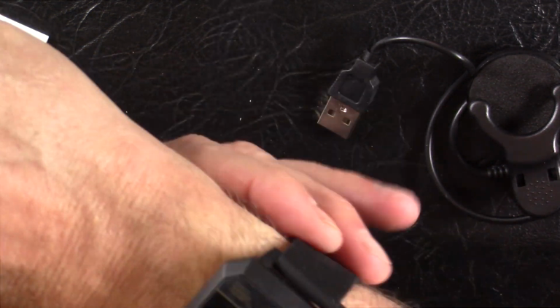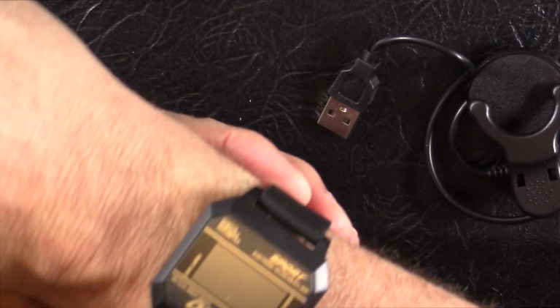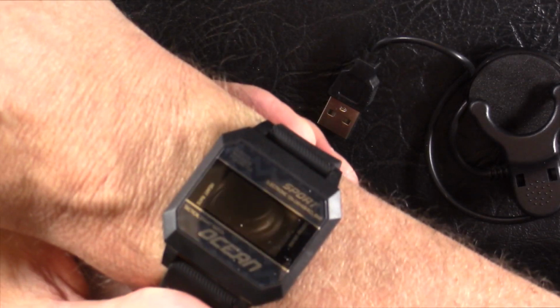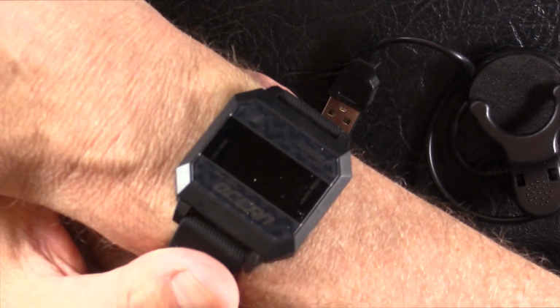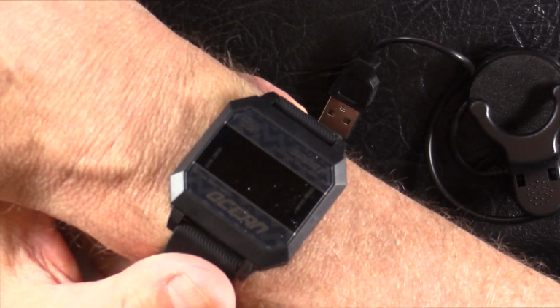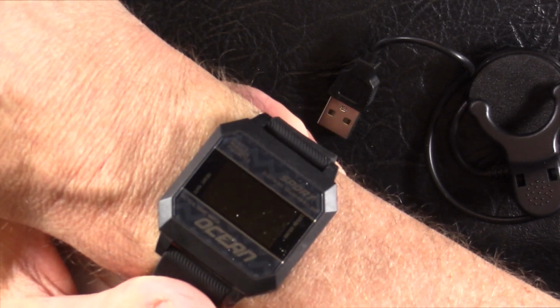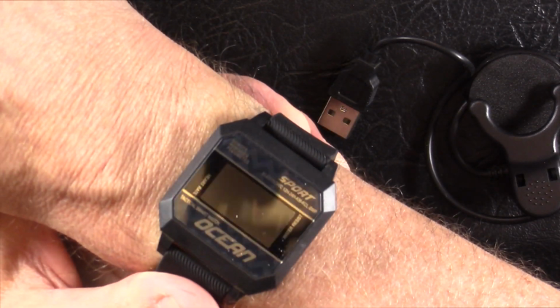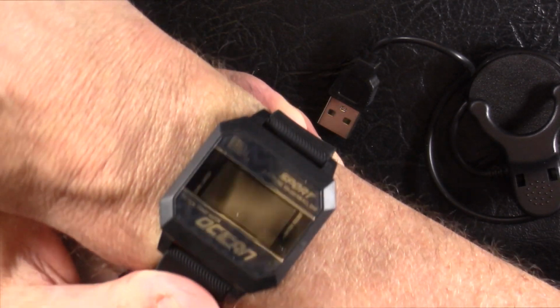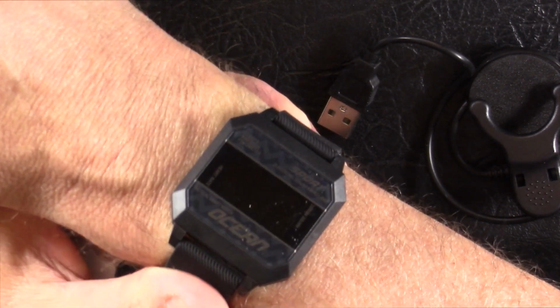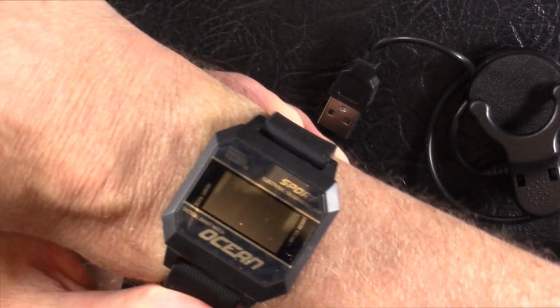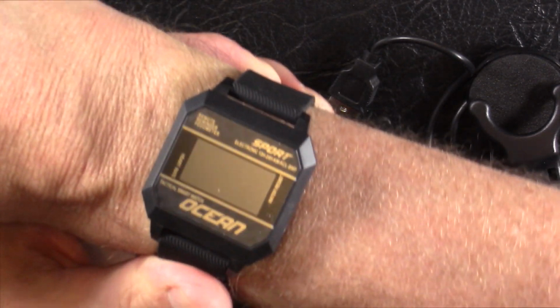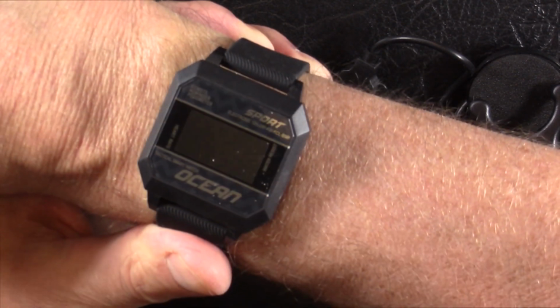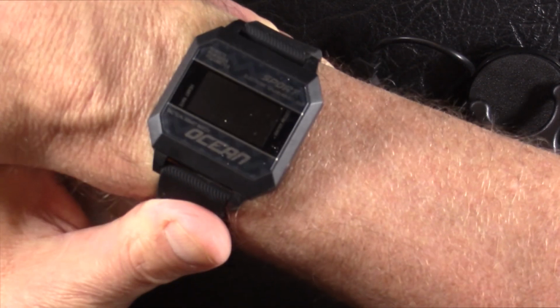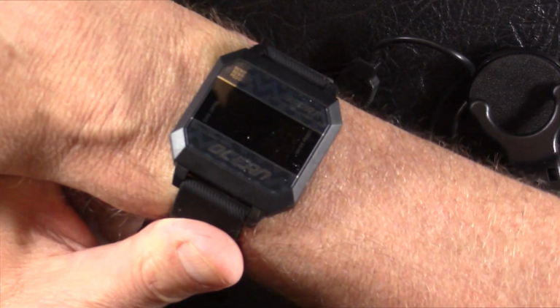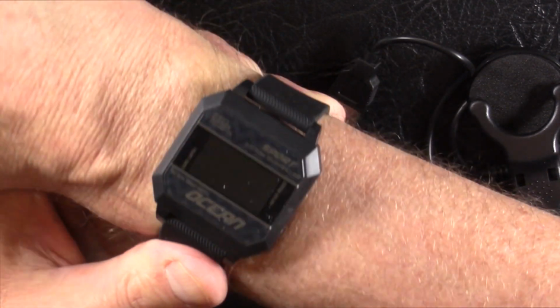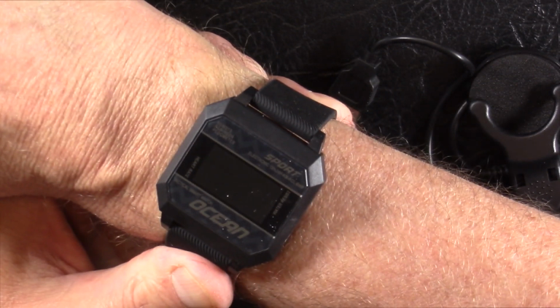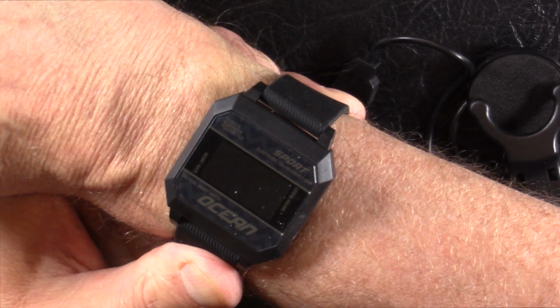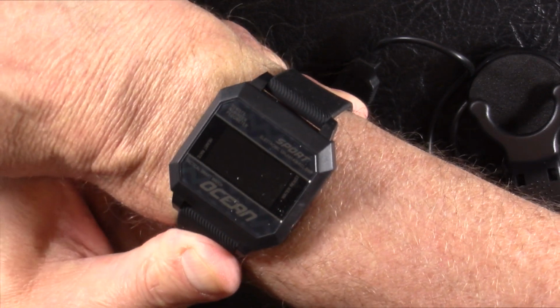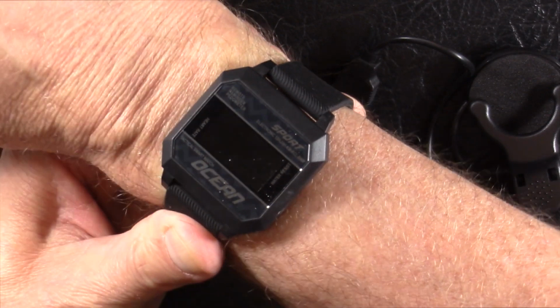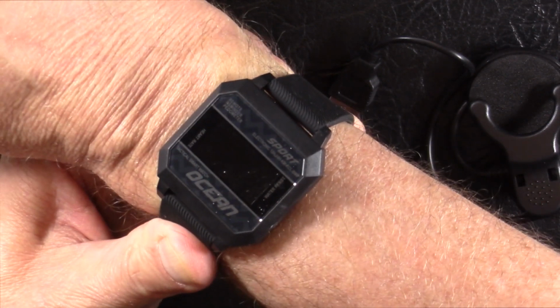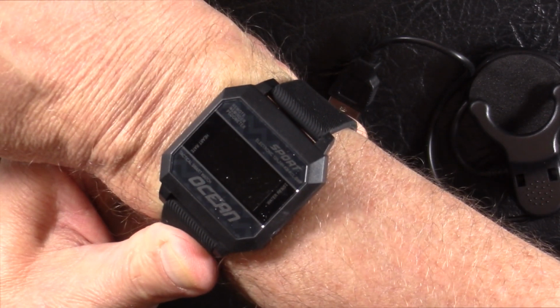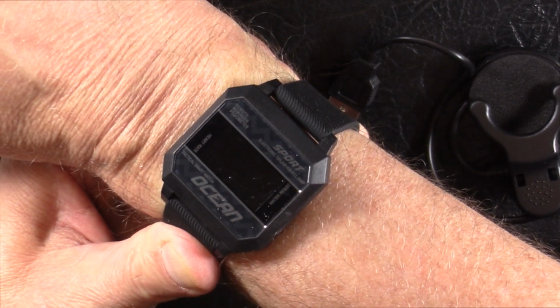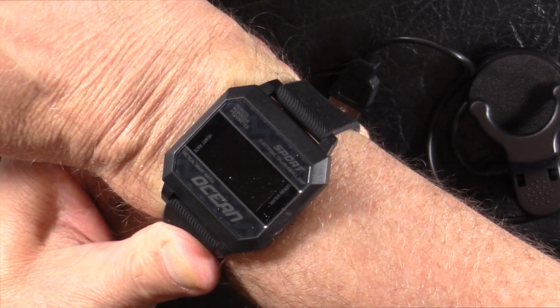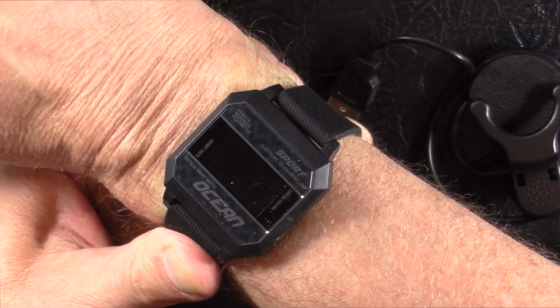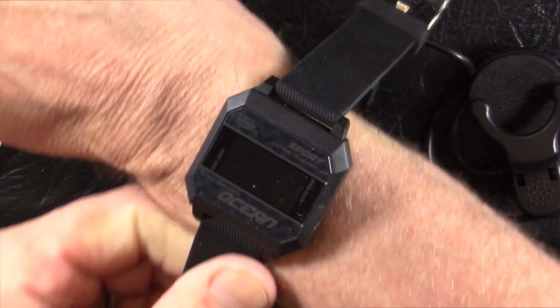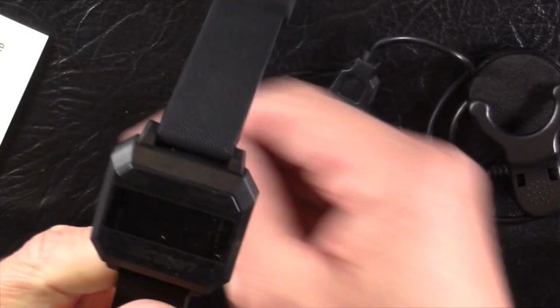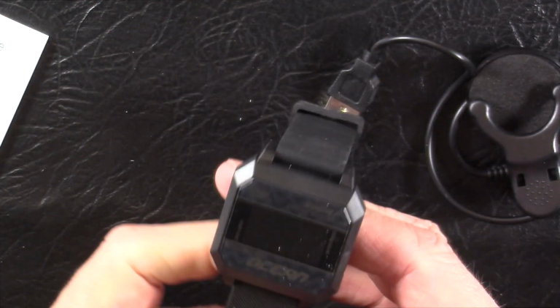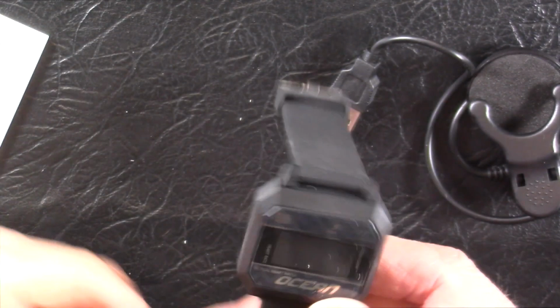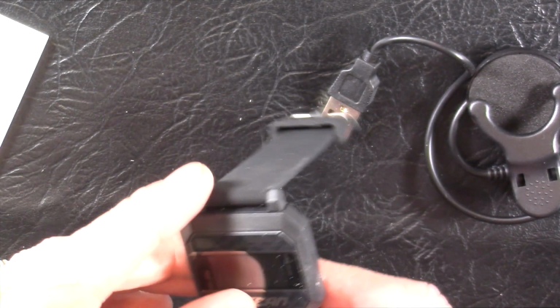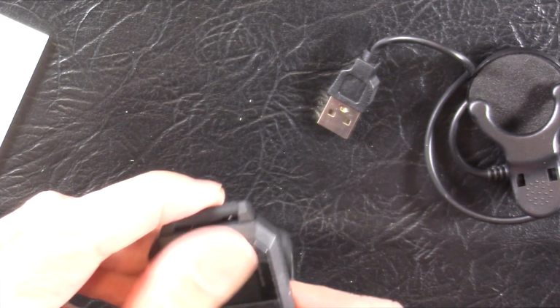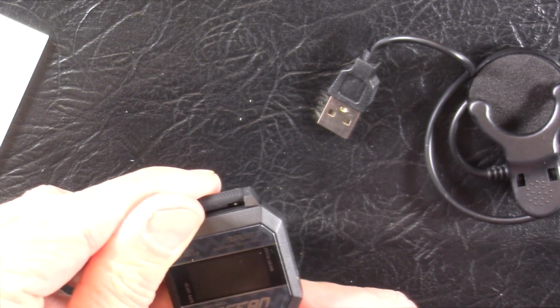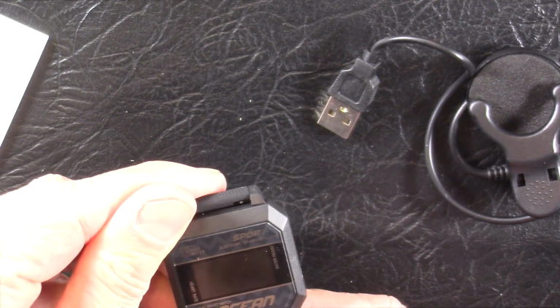I don't know what I'm doing here, so I'm going to have to read the manual. I'm going to go charge this up, wear it for several days, and then come back with my full fair and honest review - which, for you through the magic of editing, will be in just a few seconds.